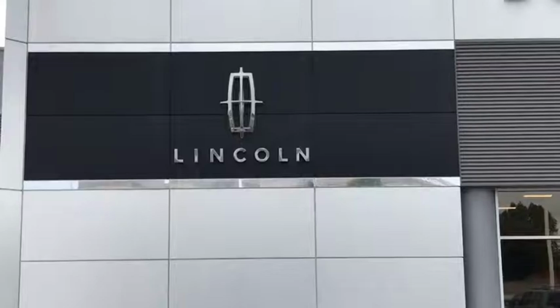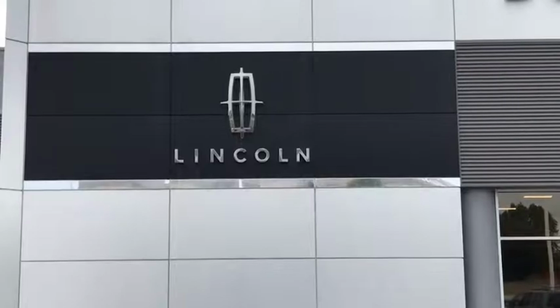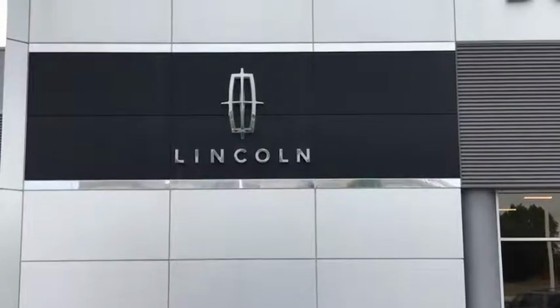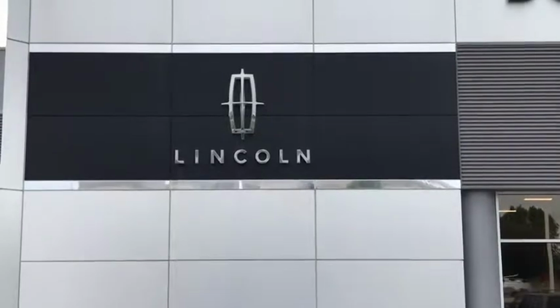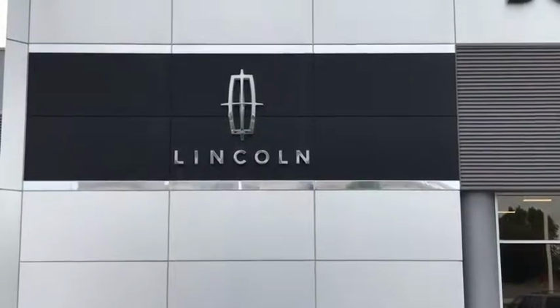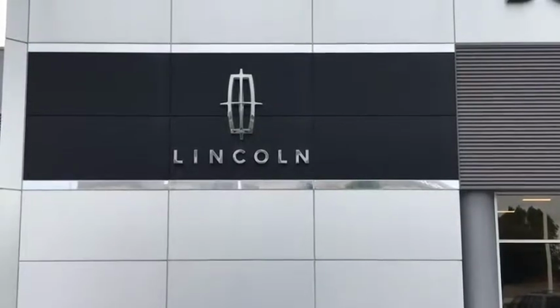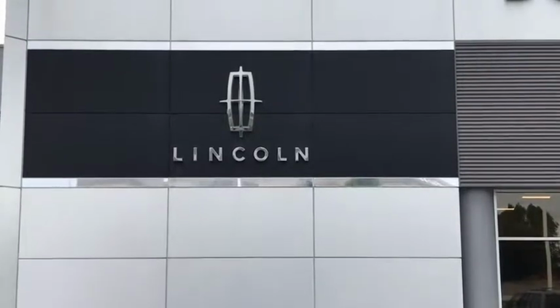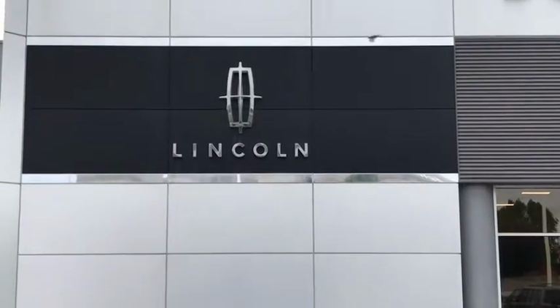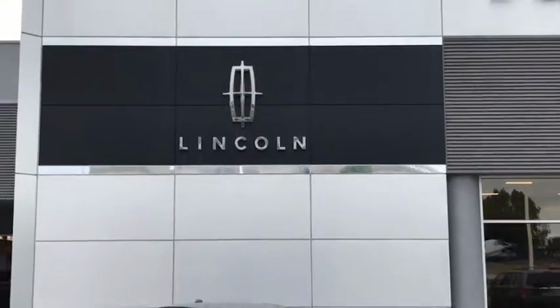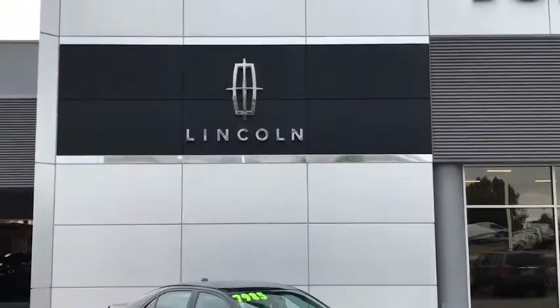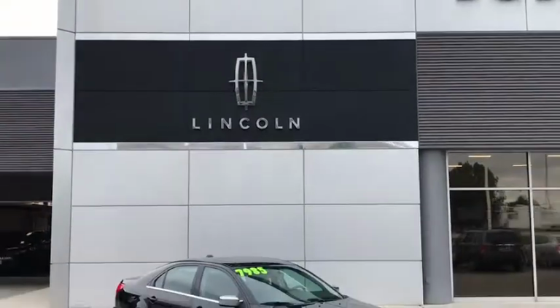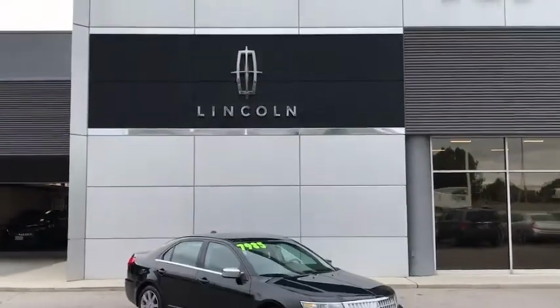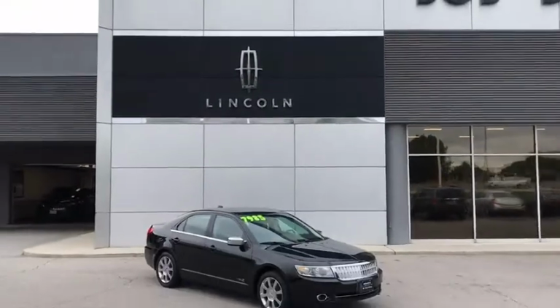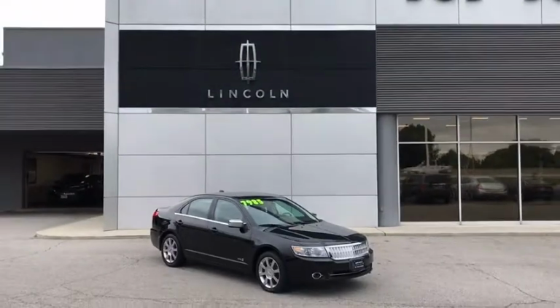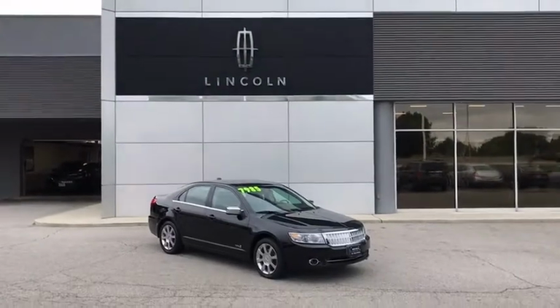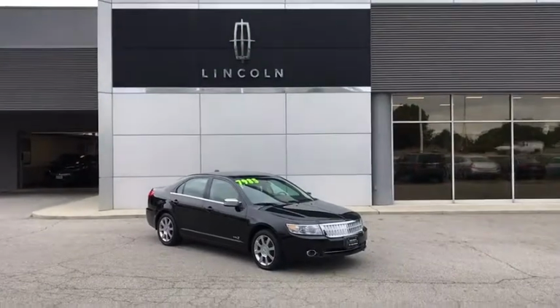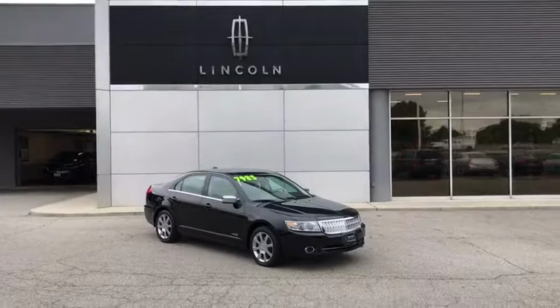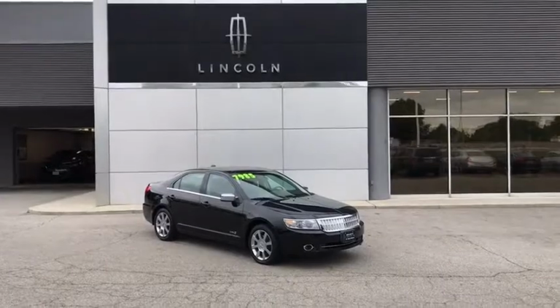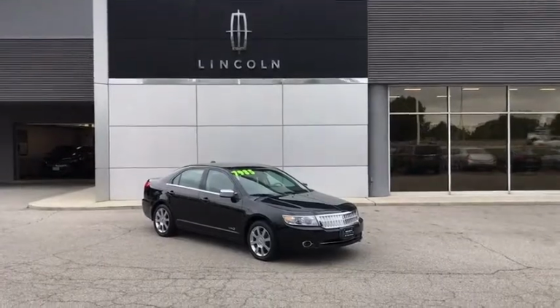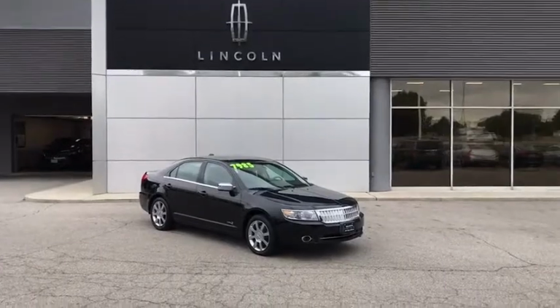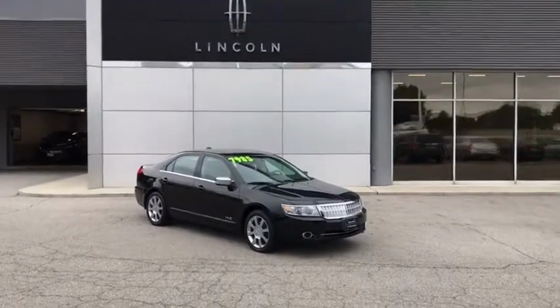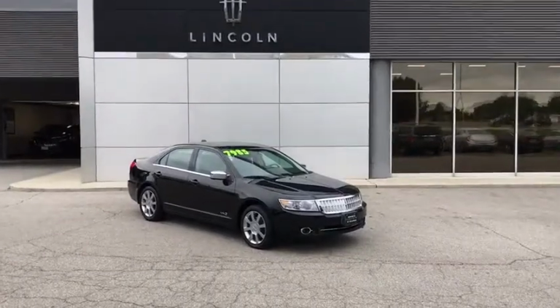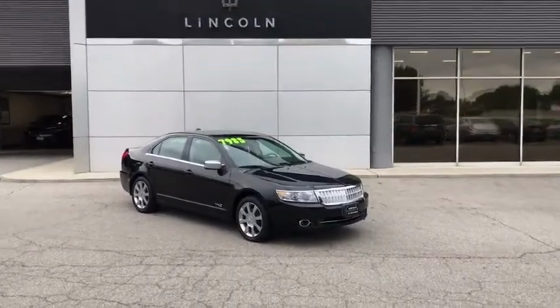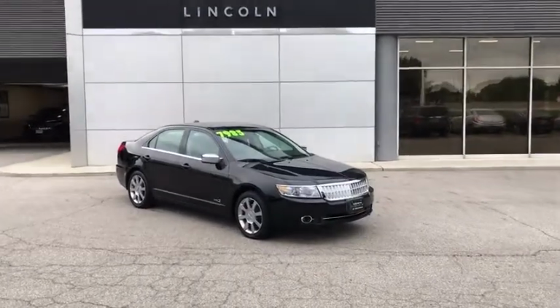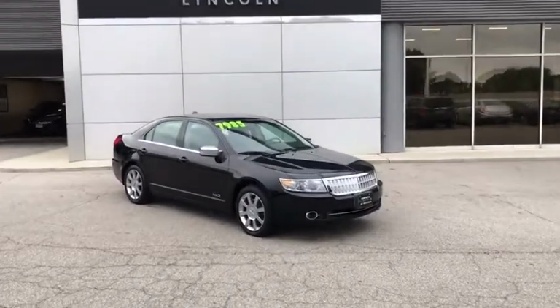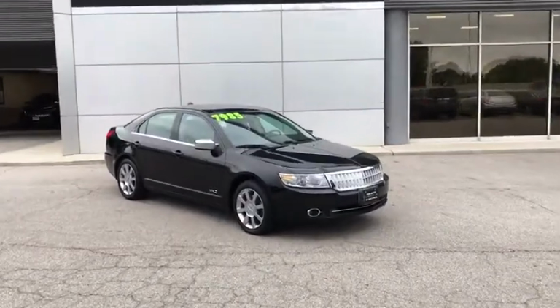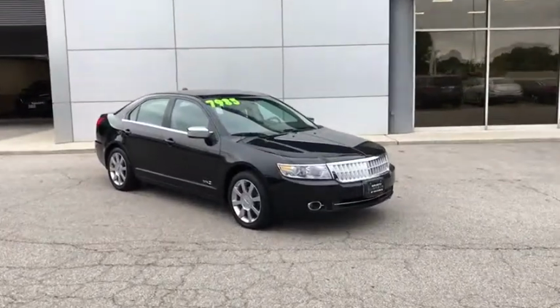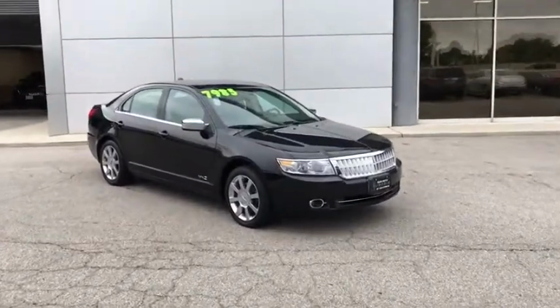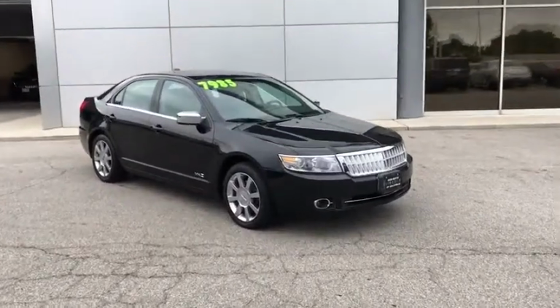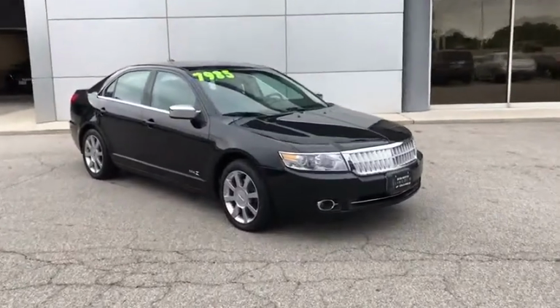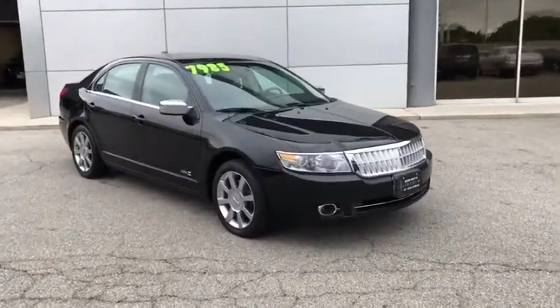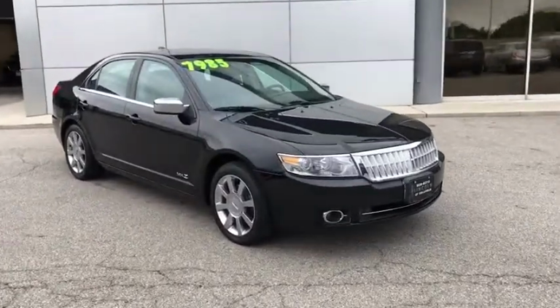A 2008 Lincoln MKZ. With sharp angles, sleek lines, and a sculpted body, the Lincoln MKZ has an impressive stance and a dynamic design.